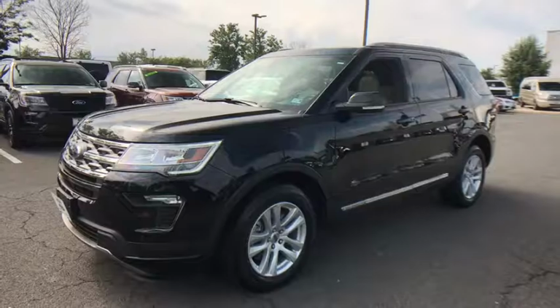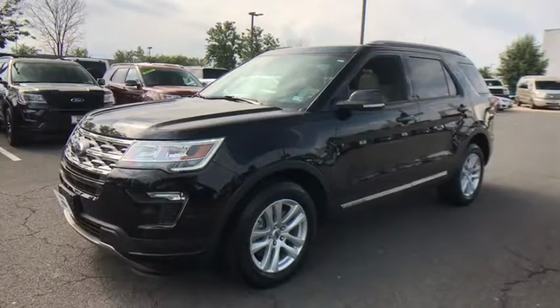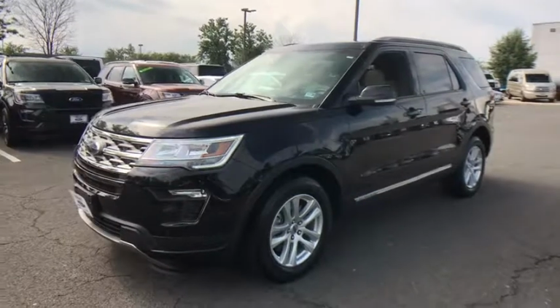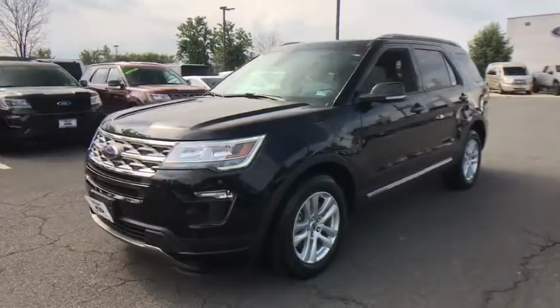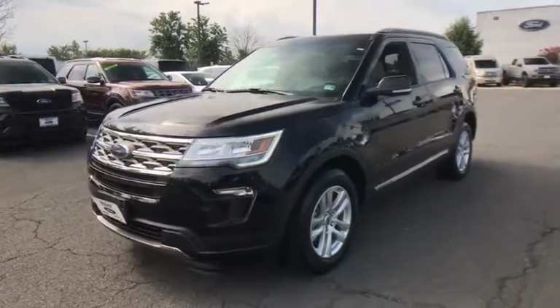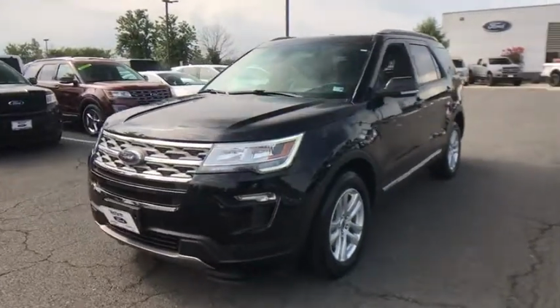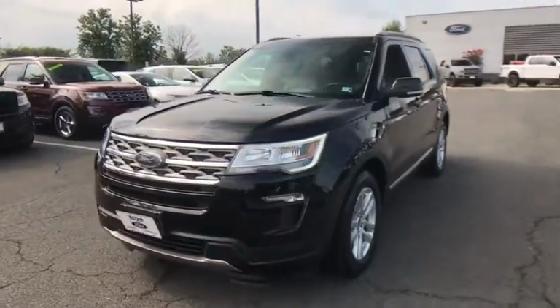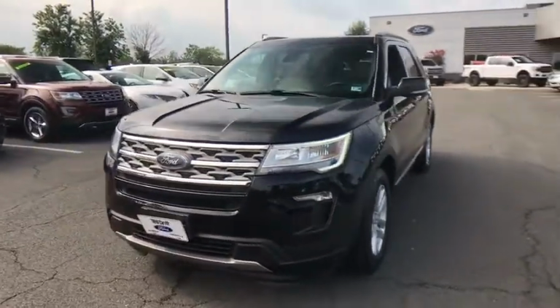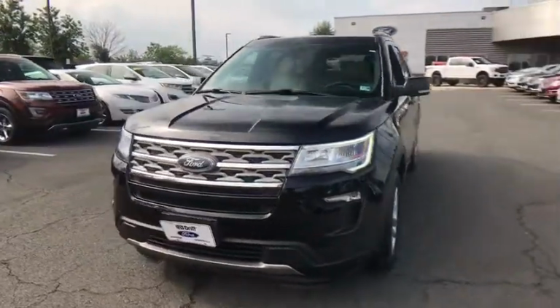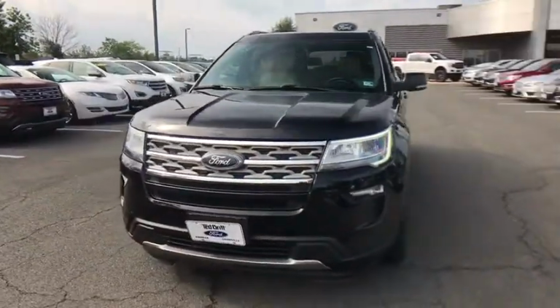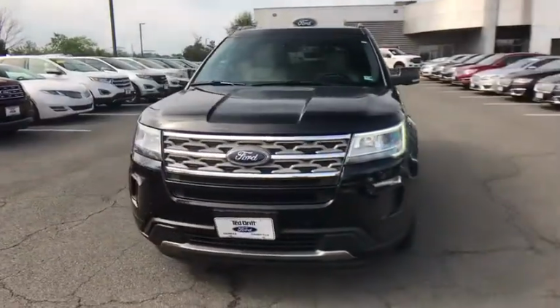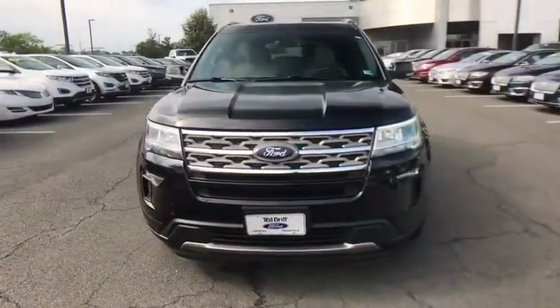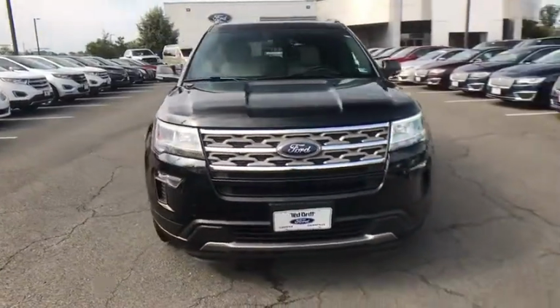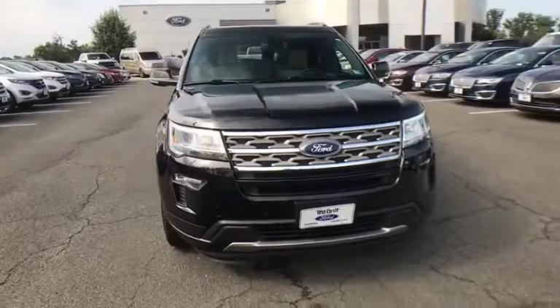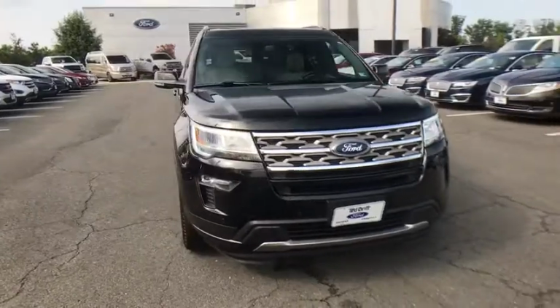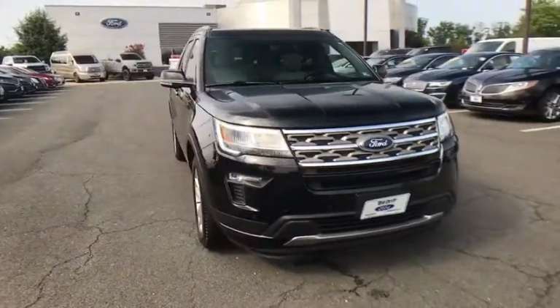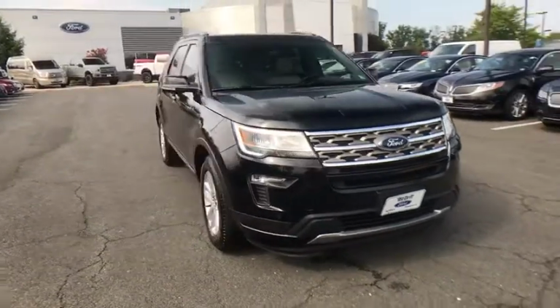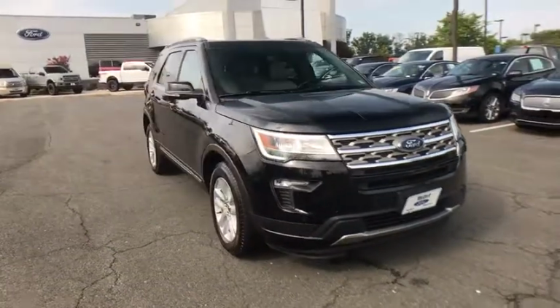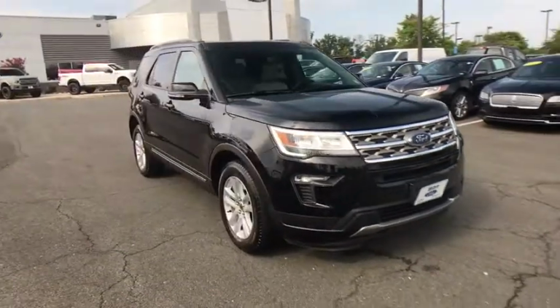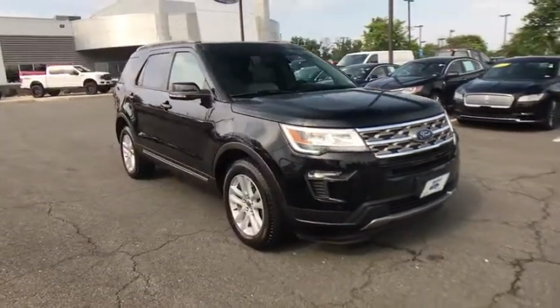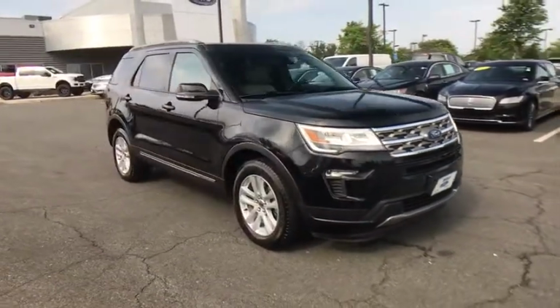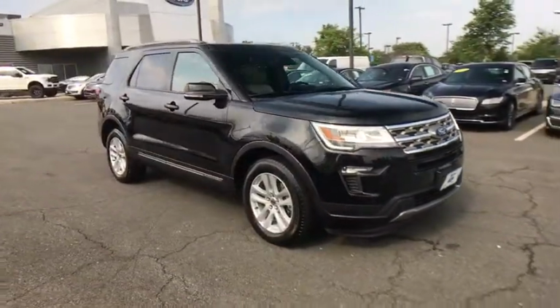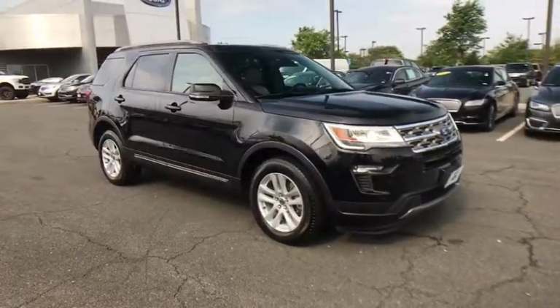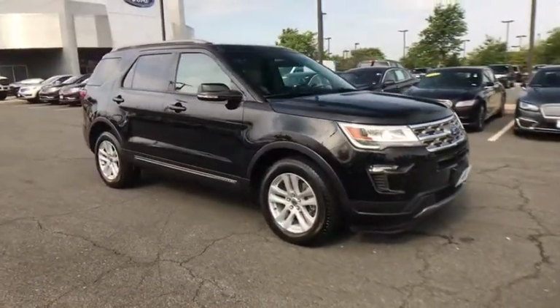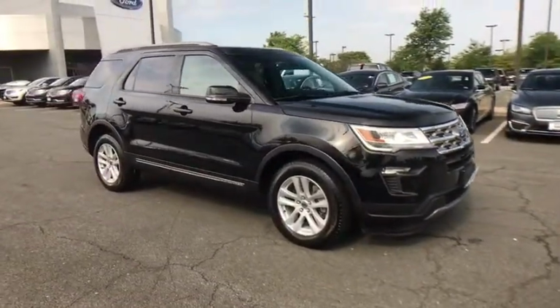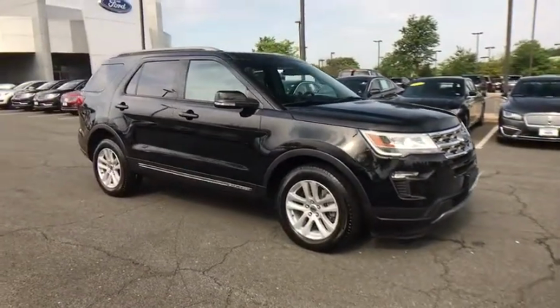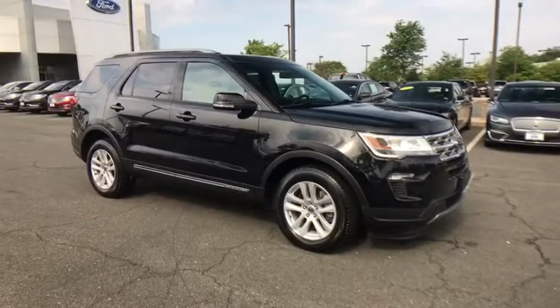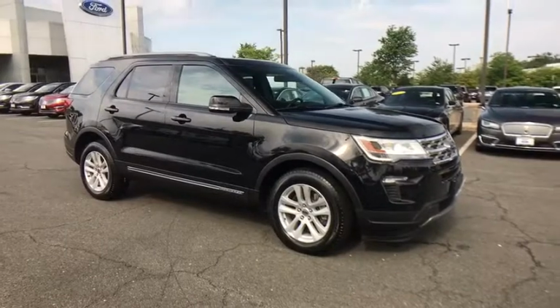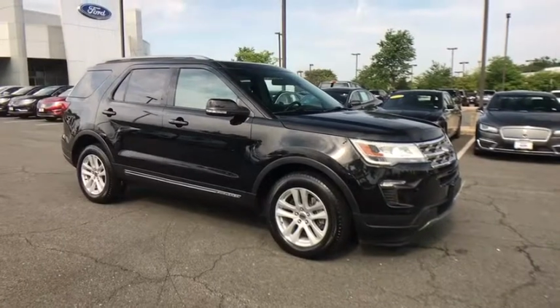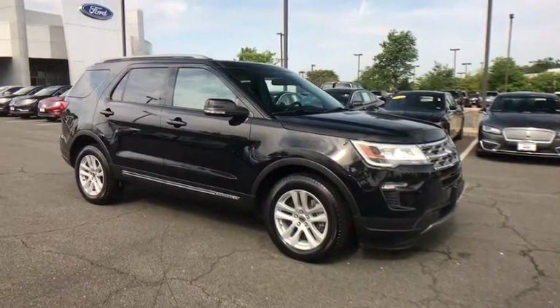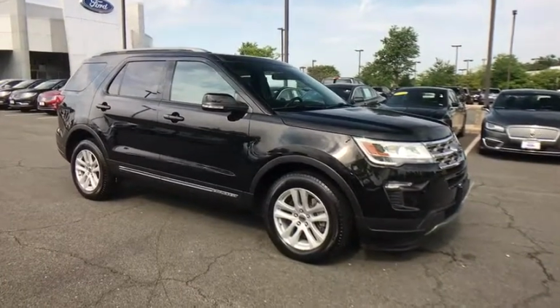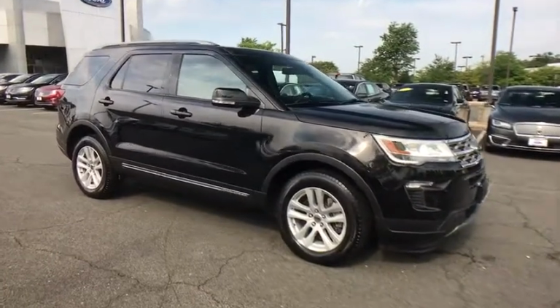We are pleased to show you the 2018 Ford Explorer. You've got a lot of capabilities to call on in a Ford Explorer. Don't underestimate your choices. Here are some of this vehicle's great options.